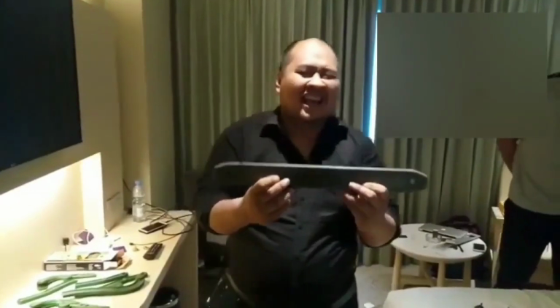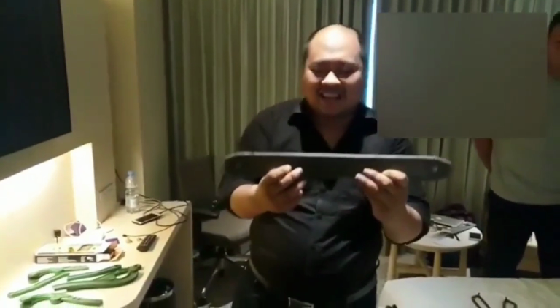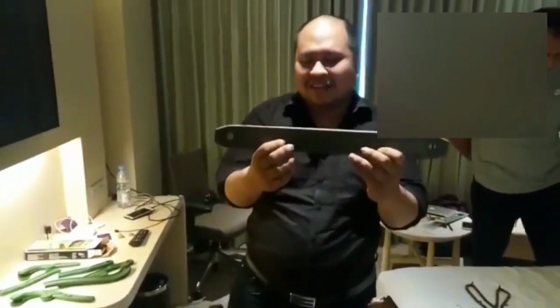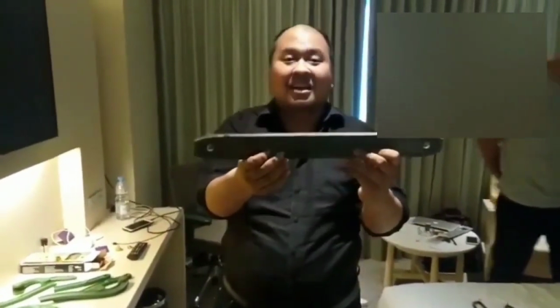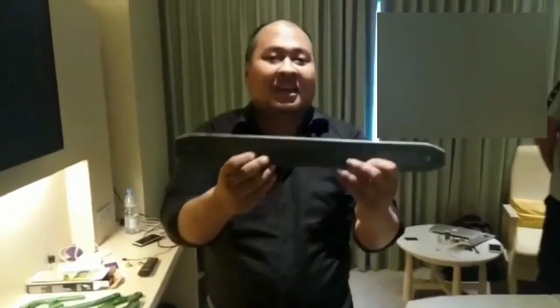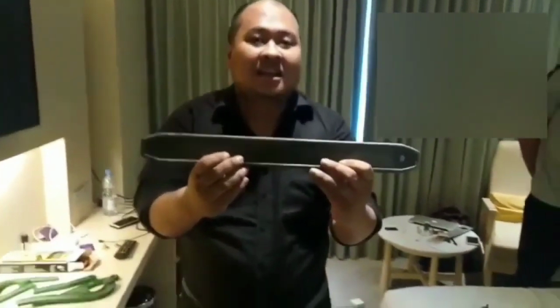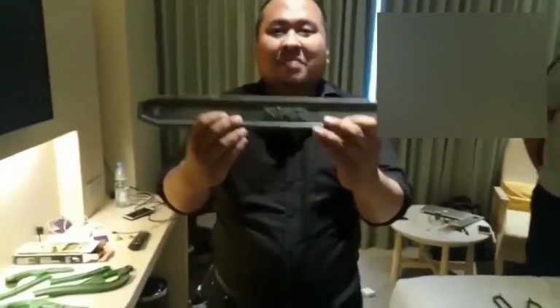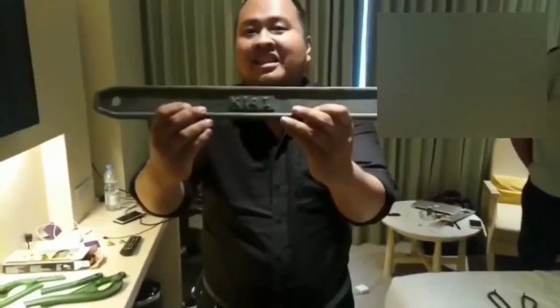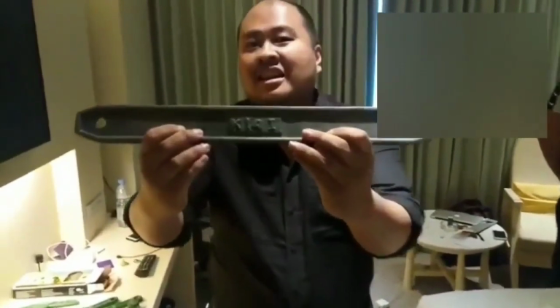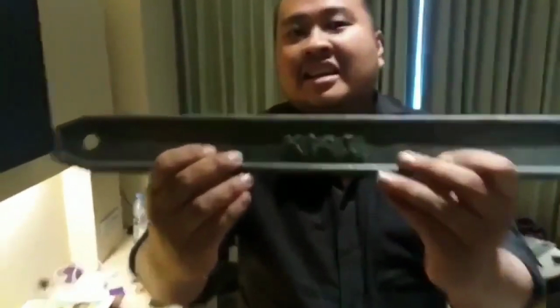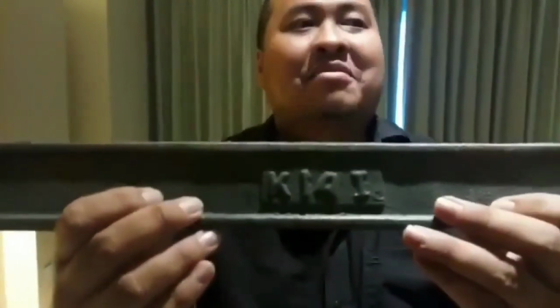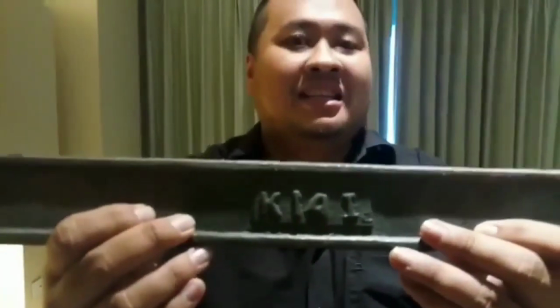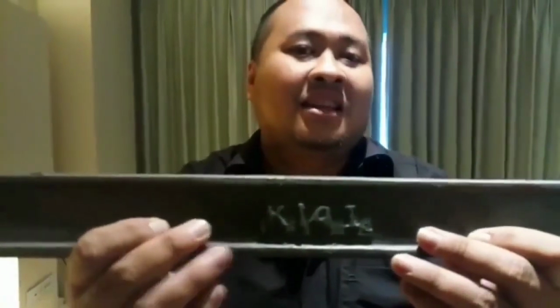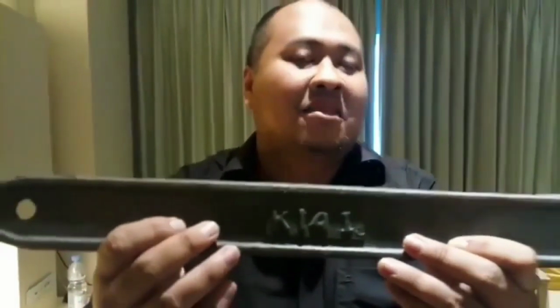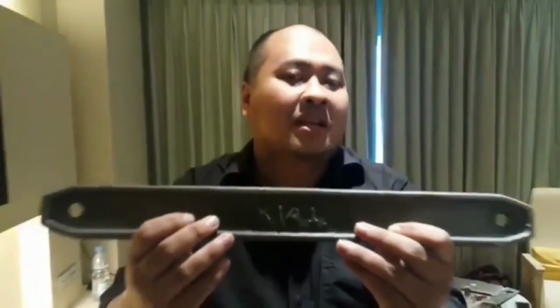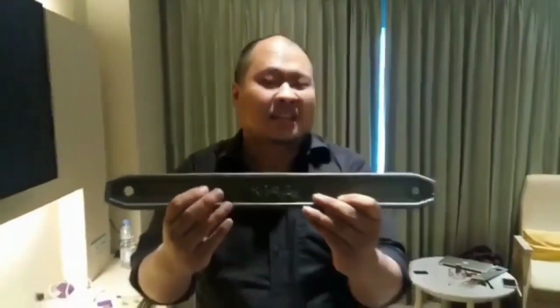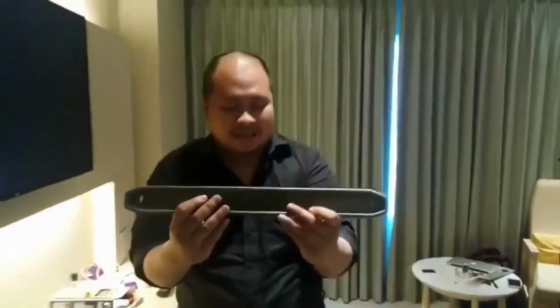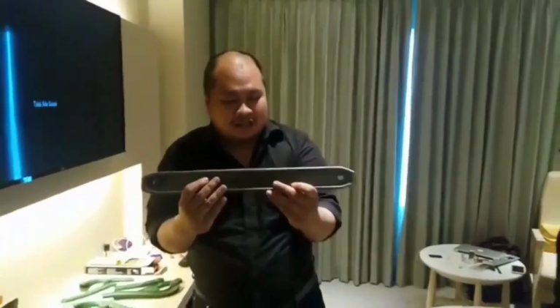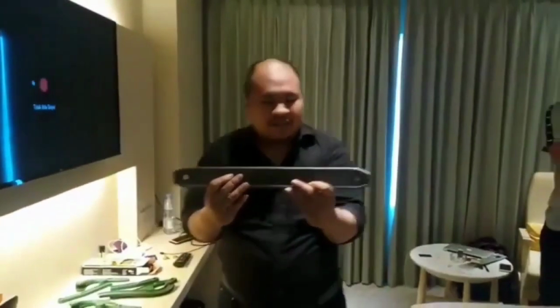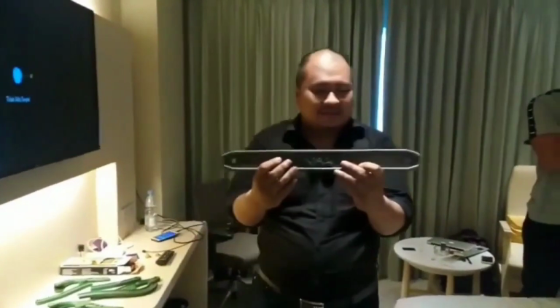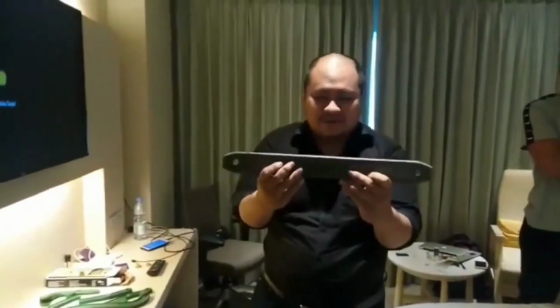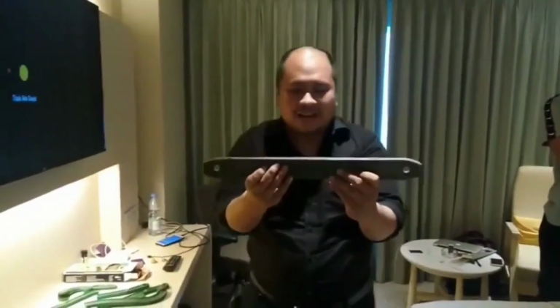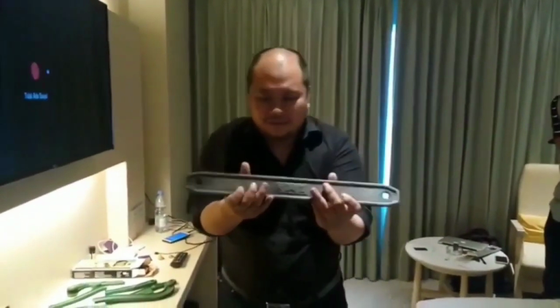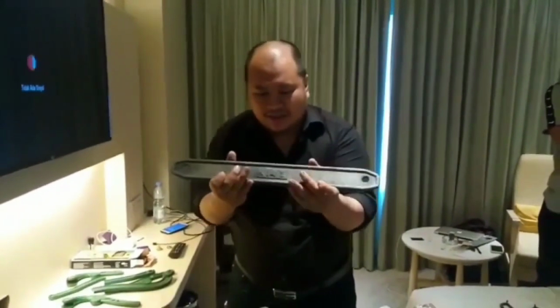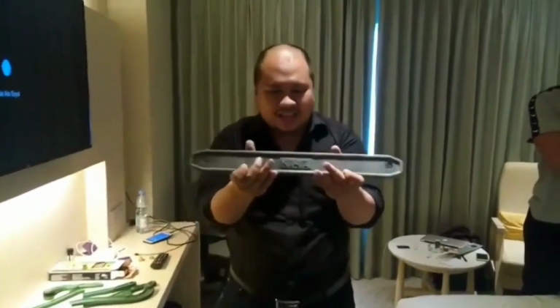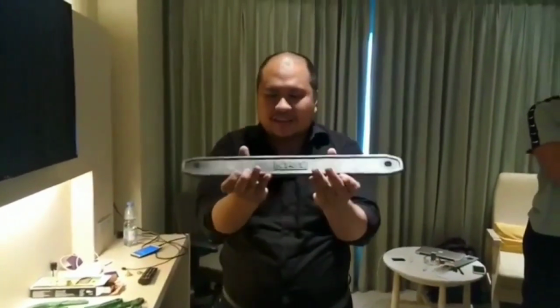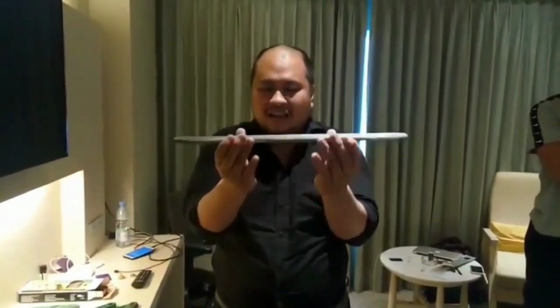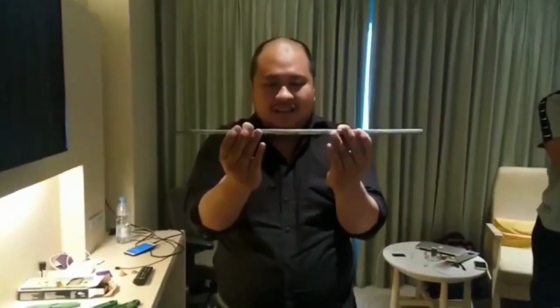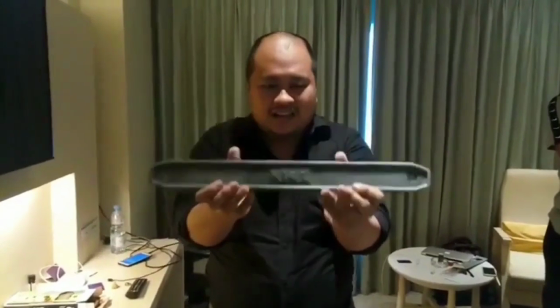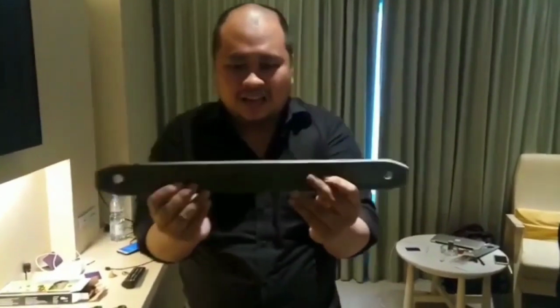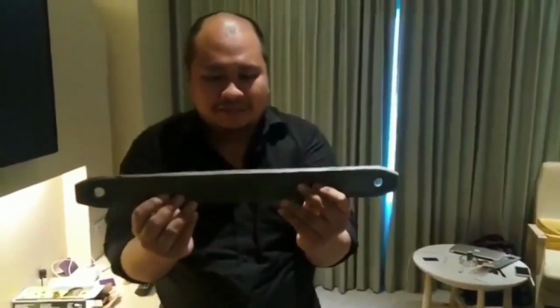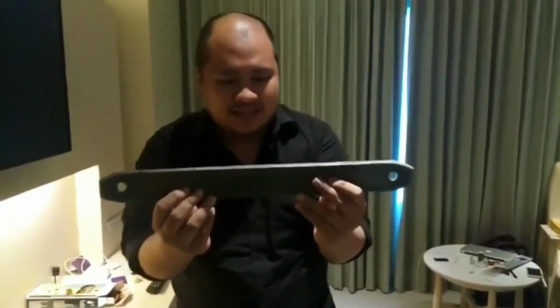Sekarang kita akan belajar pada pakai K14. K14. Ini katanya pelat baja dan kondensi katanya lebih keras walaupun kelihatannya lebih sederhana dari yang R4 tadi.